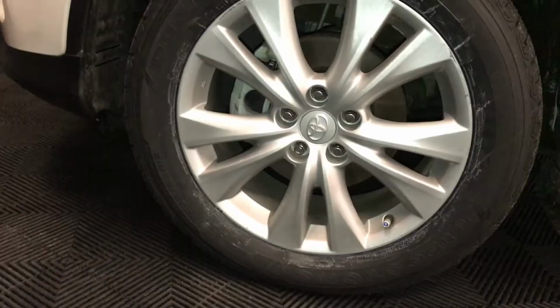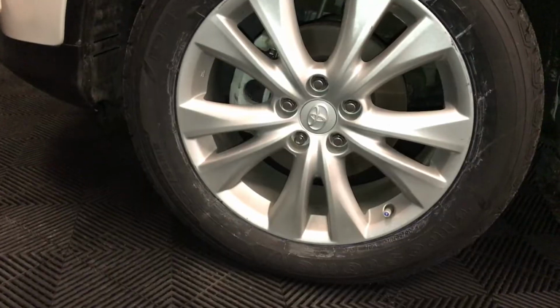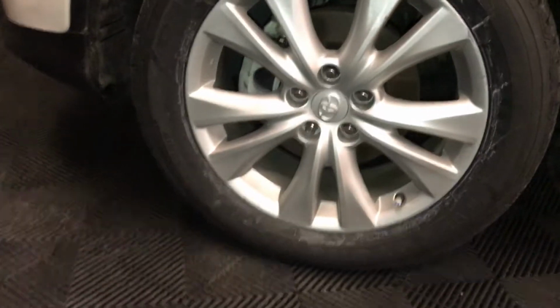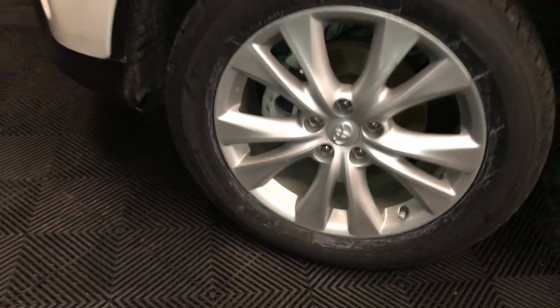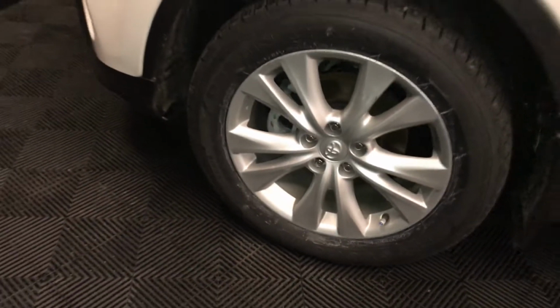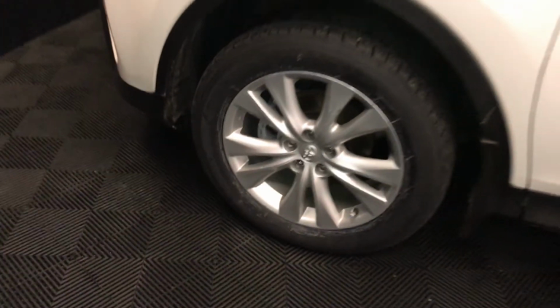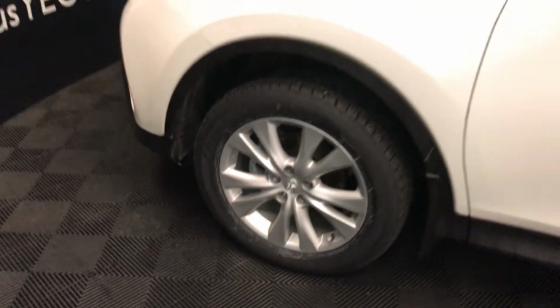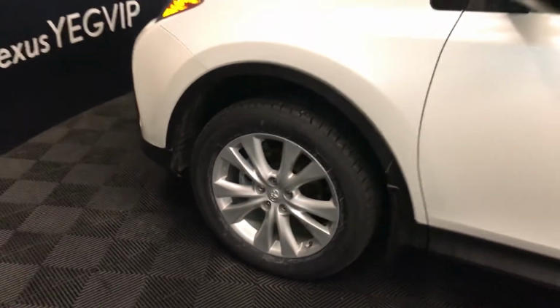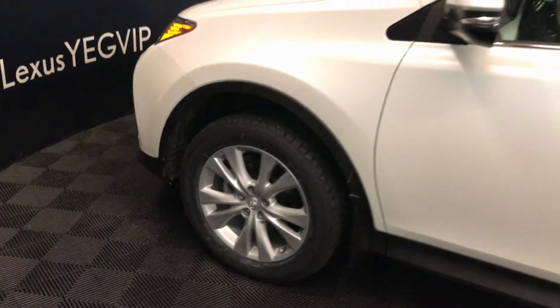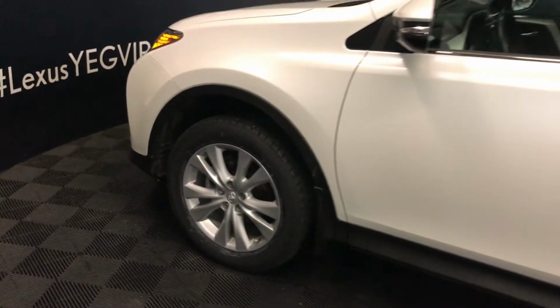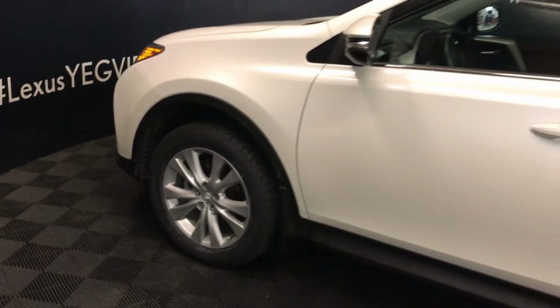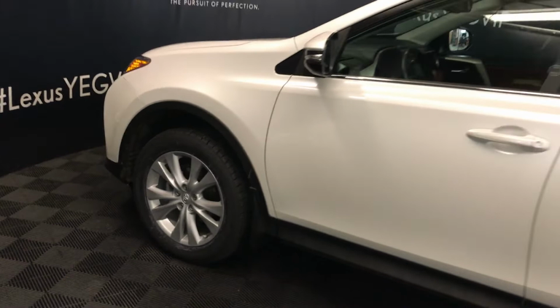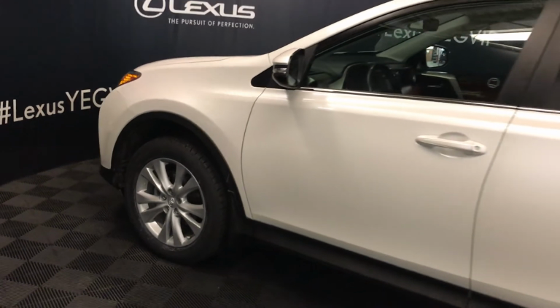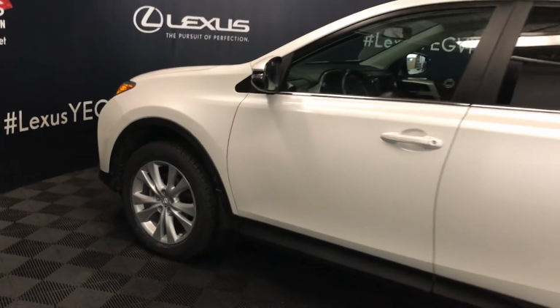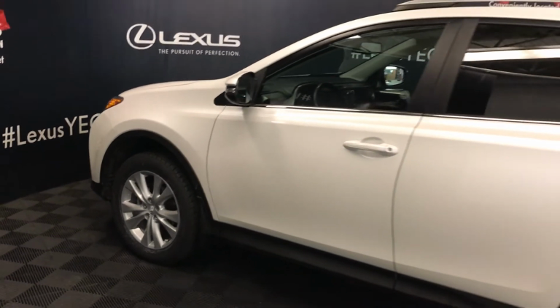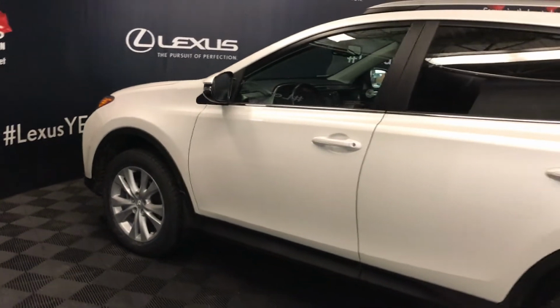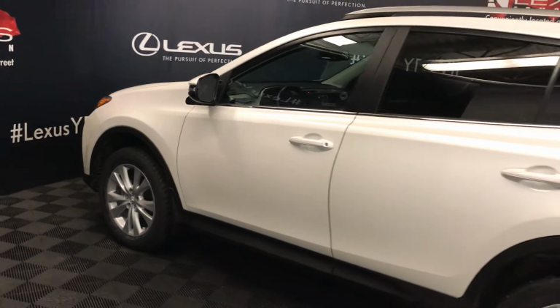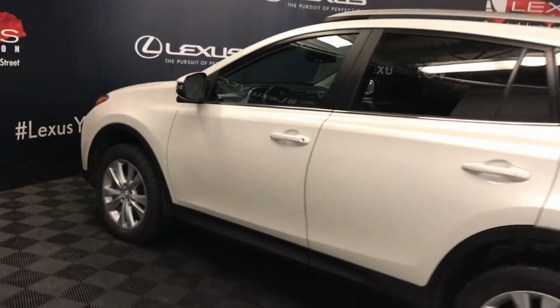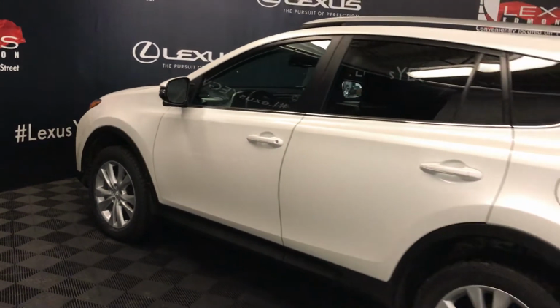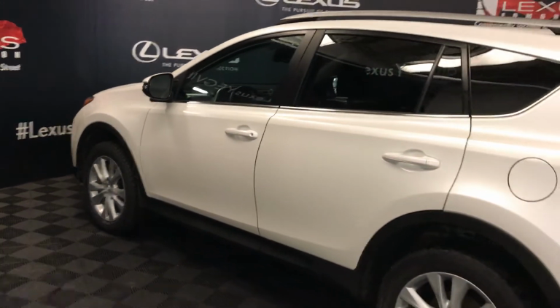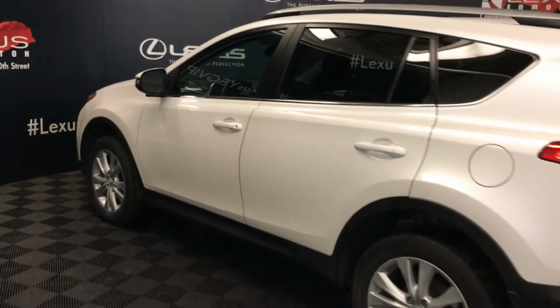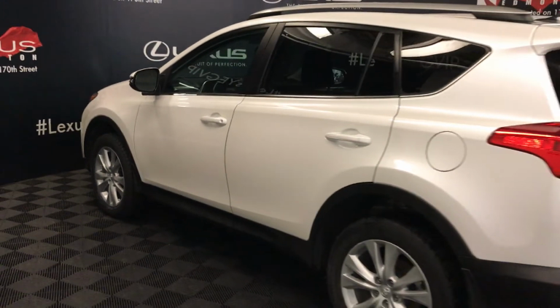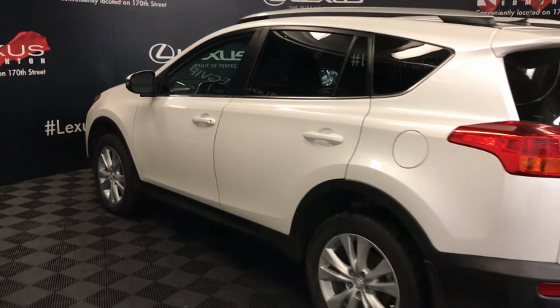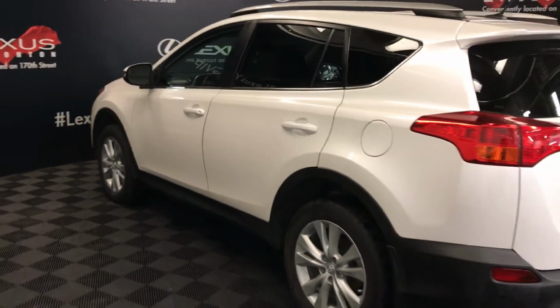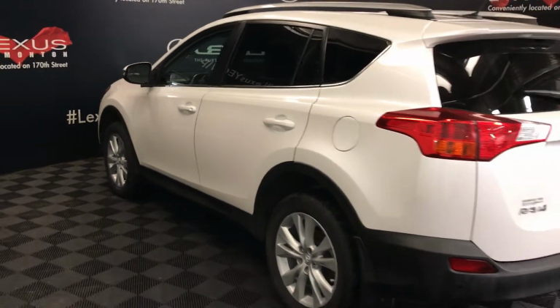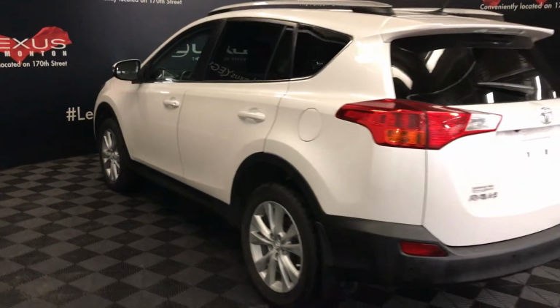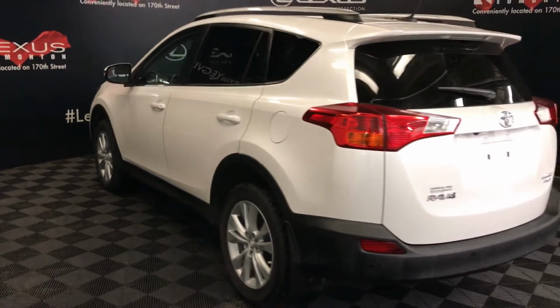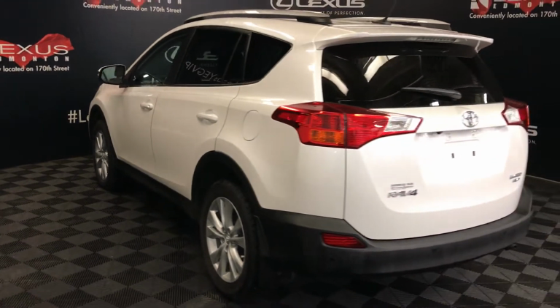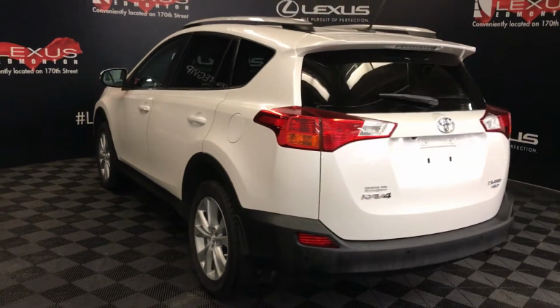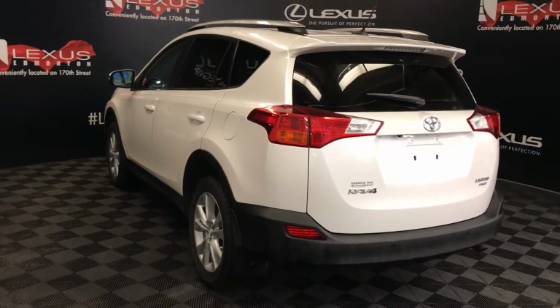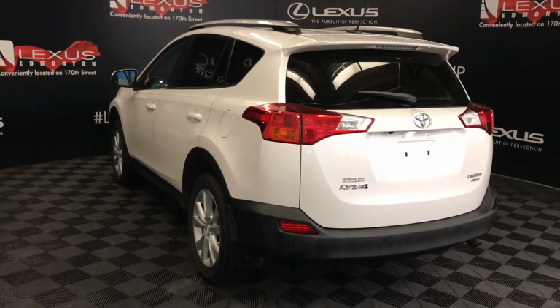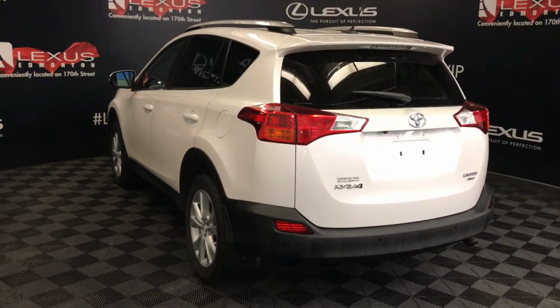18-inch wheels with via locks, keyless entry with smart access, silver roof rails, and backup sensors.